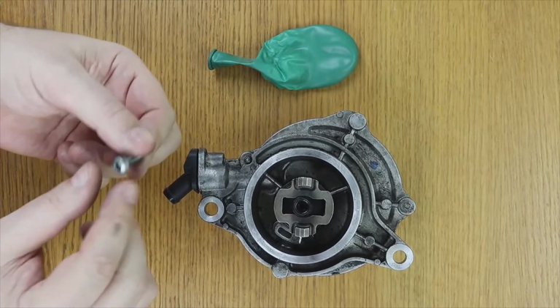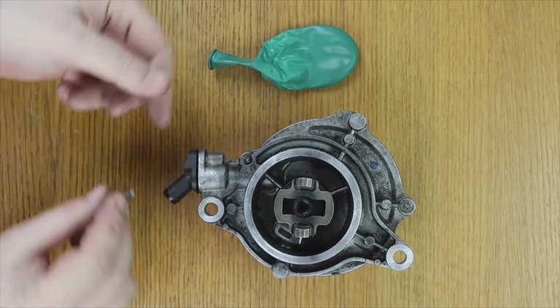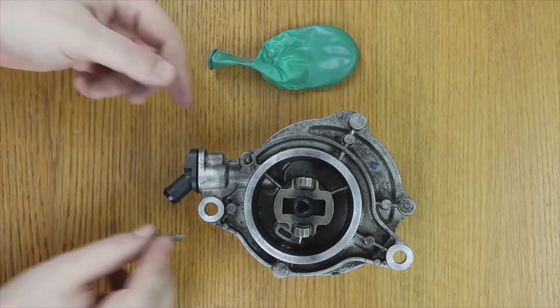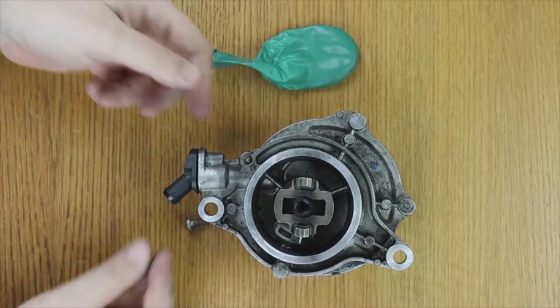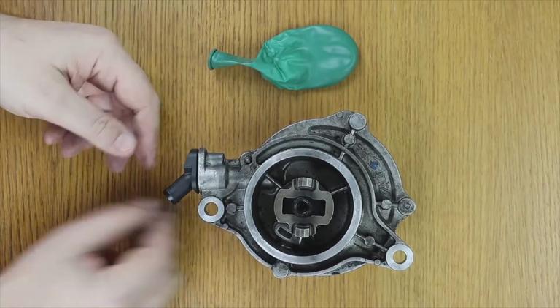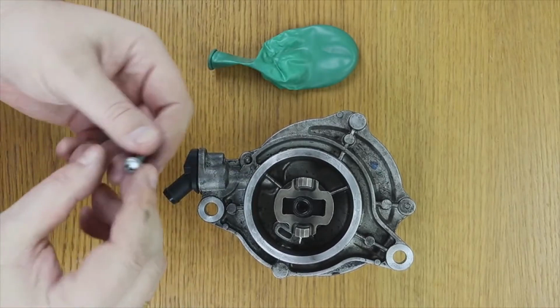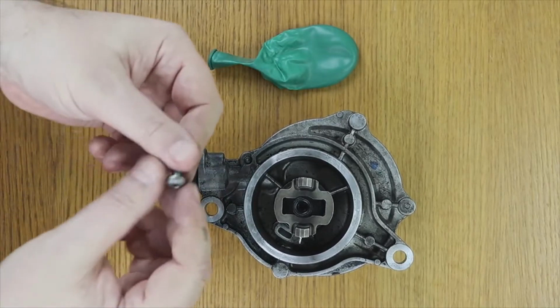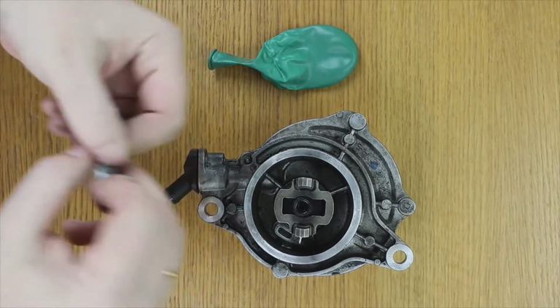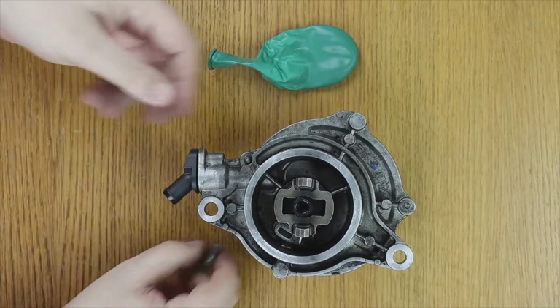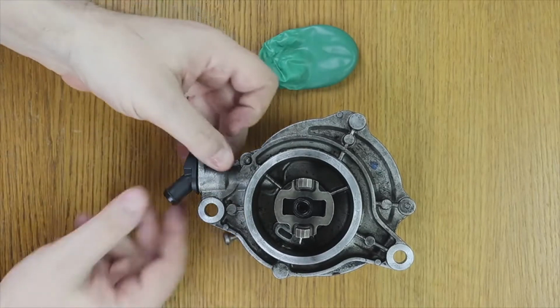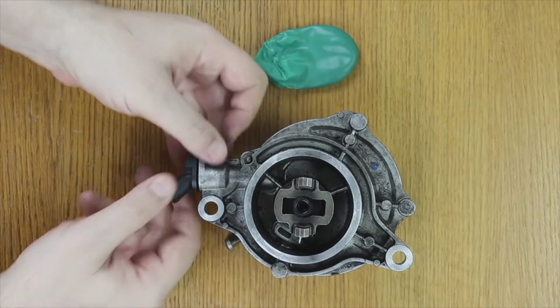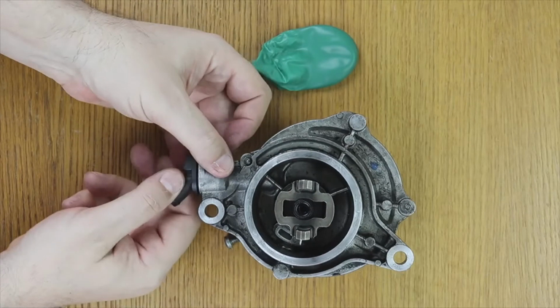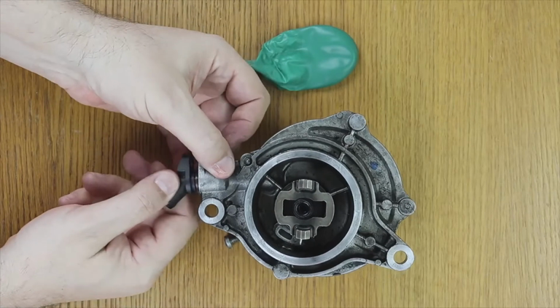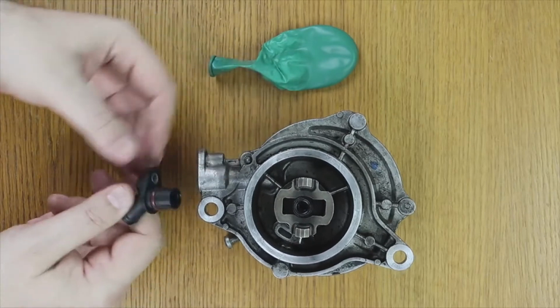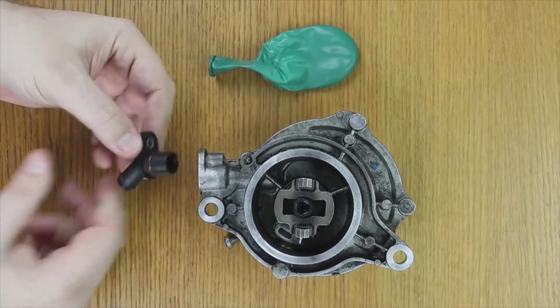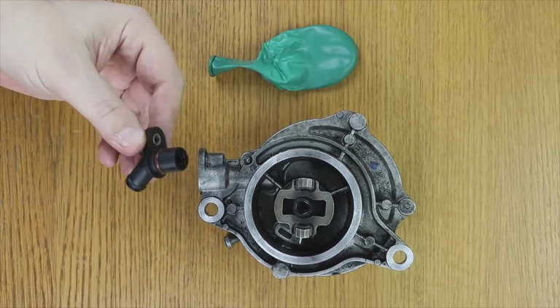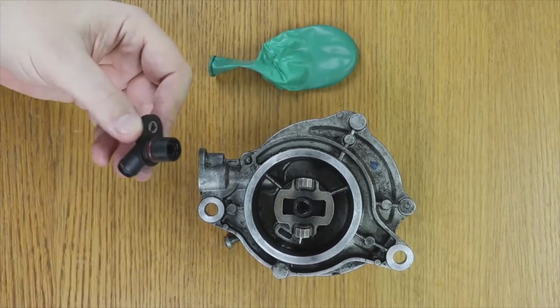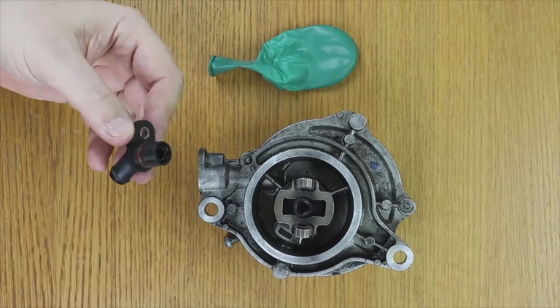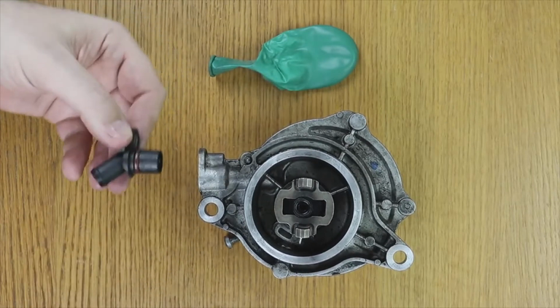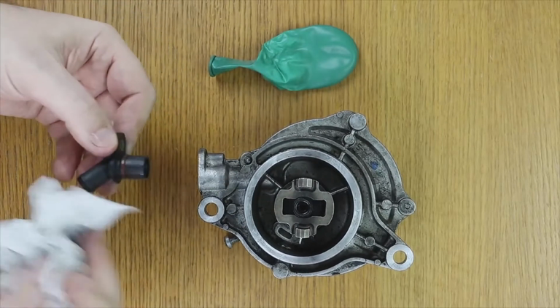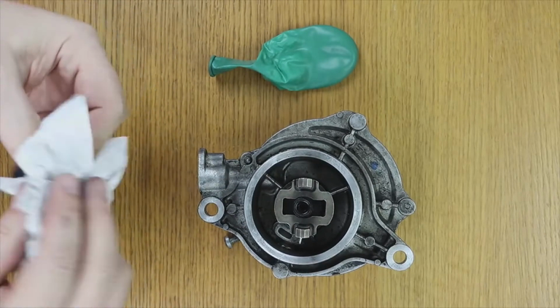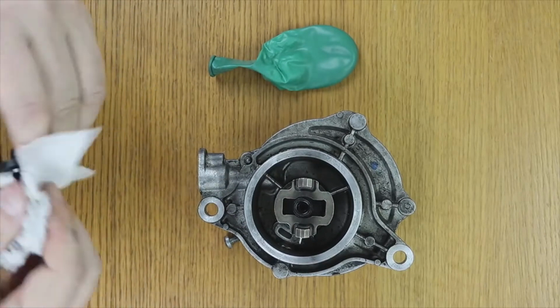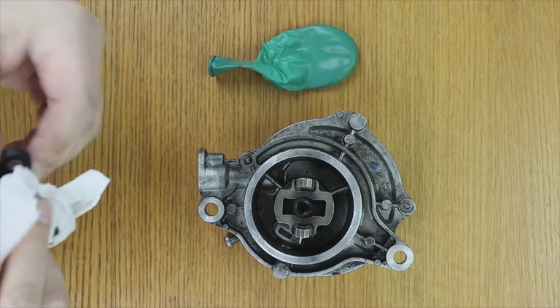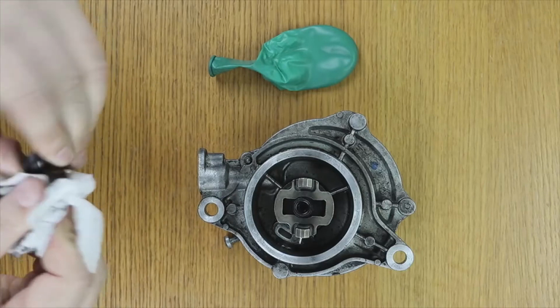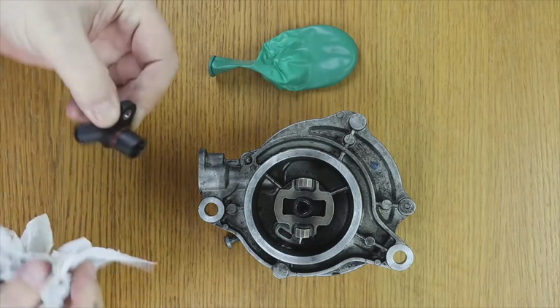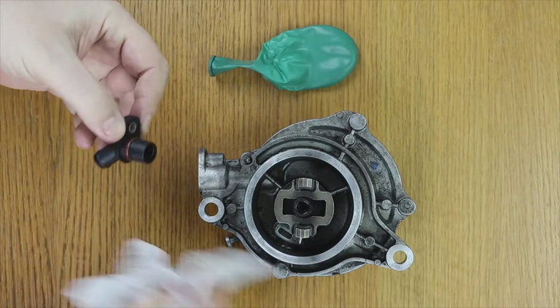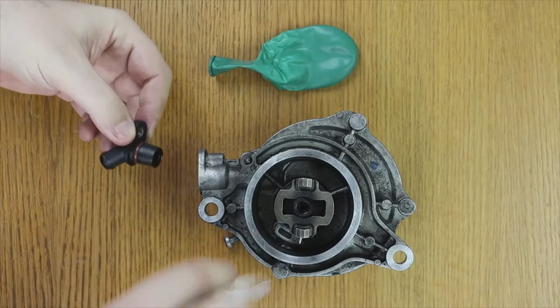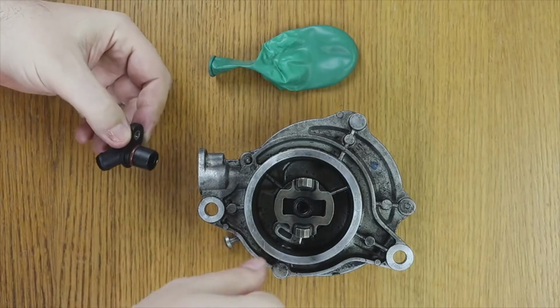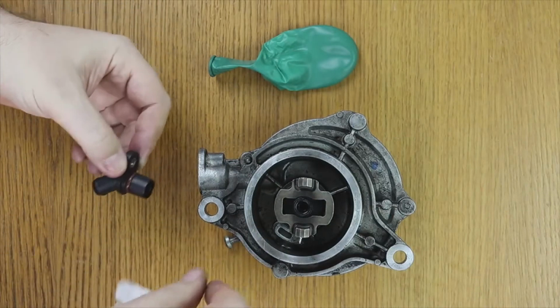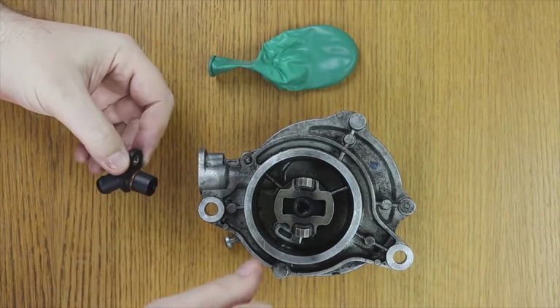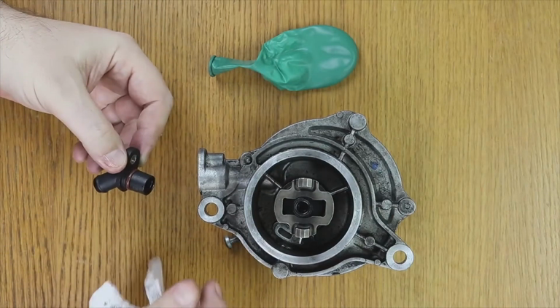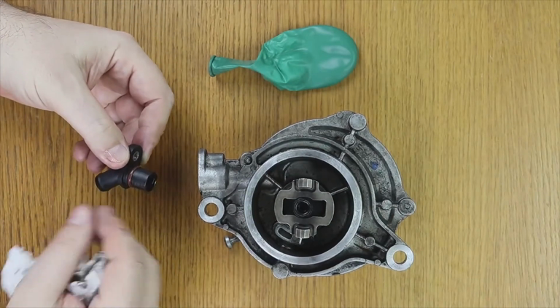You take it out. You can make a very simple test to see if it works: if you turn to one side it sucks, and if when turning to the other side it removes the air, then it does not fulfill its function. Here we have the check valve.